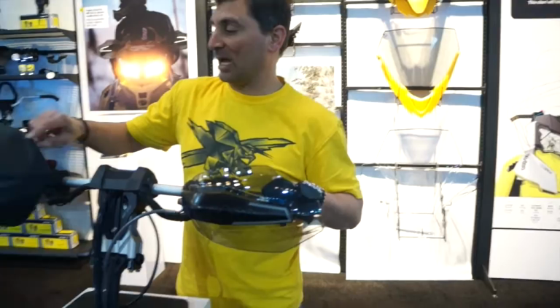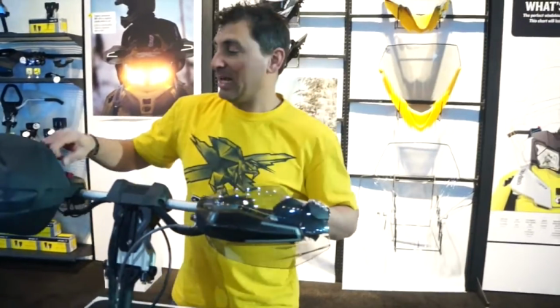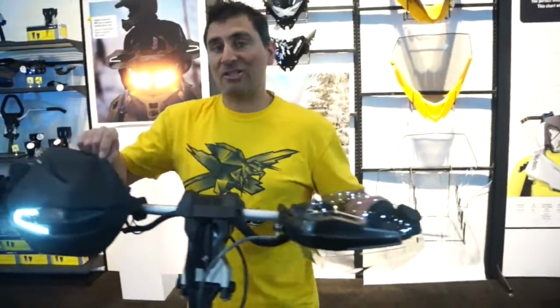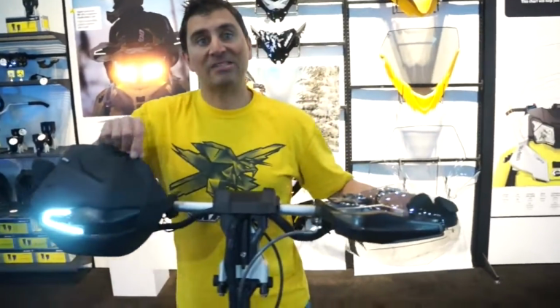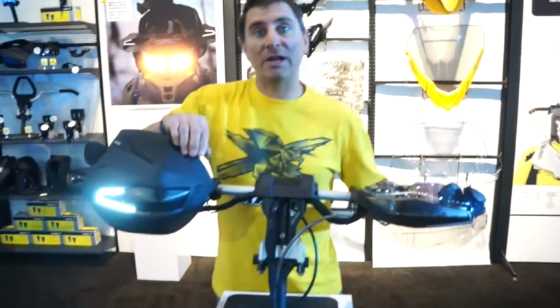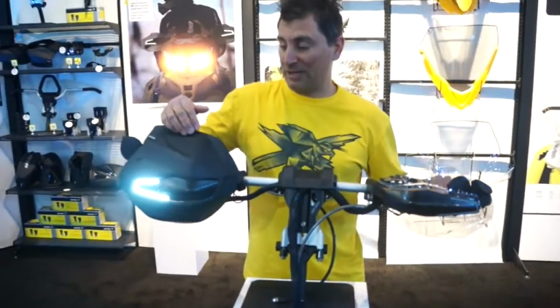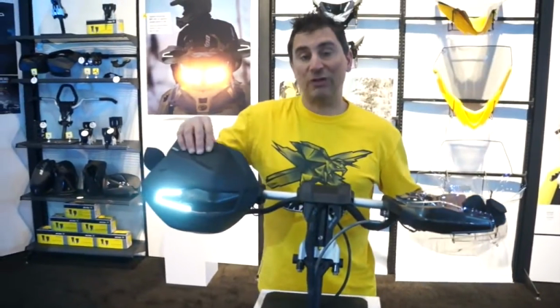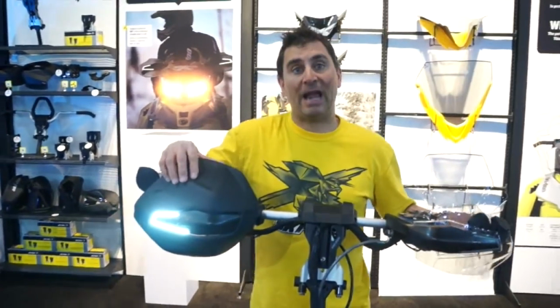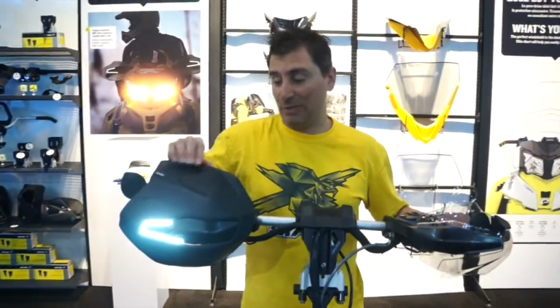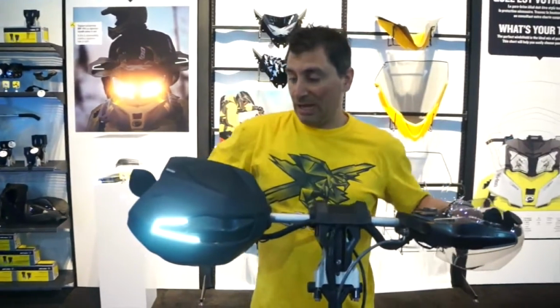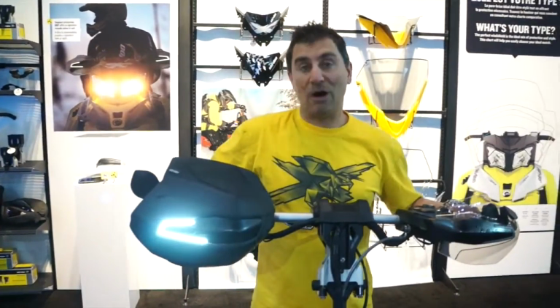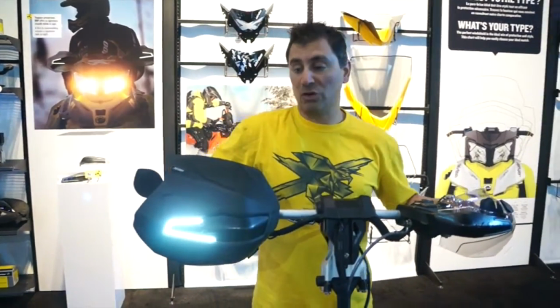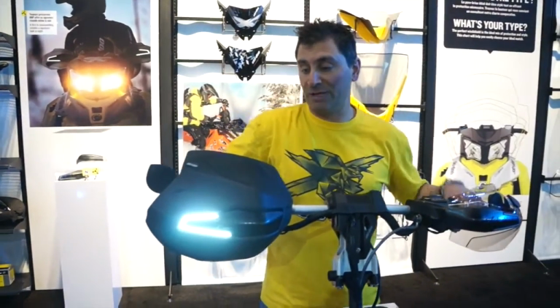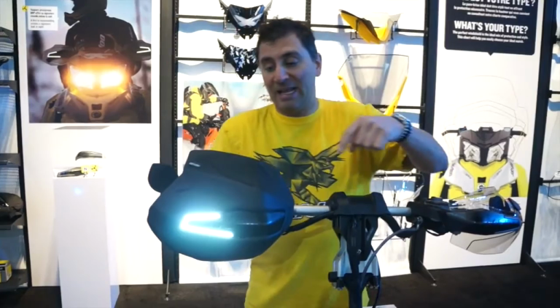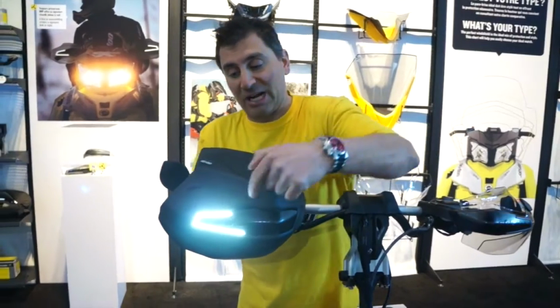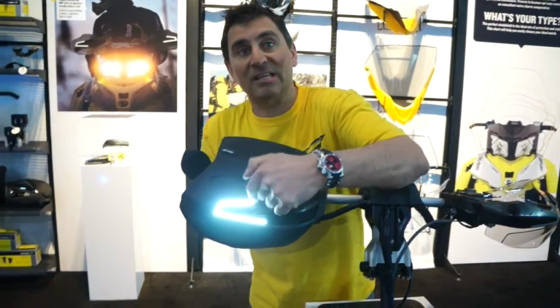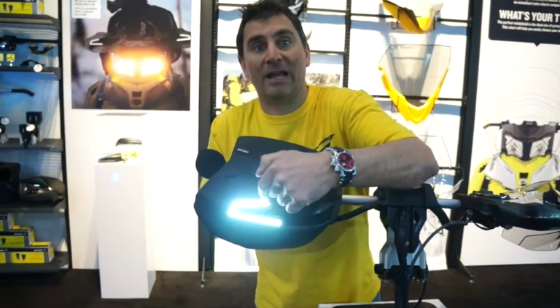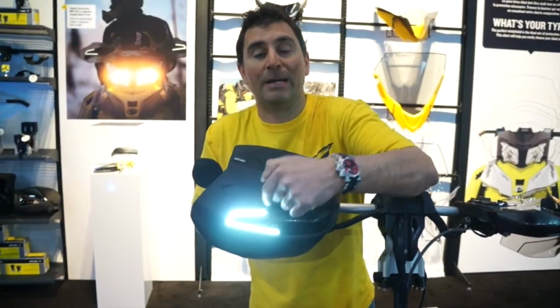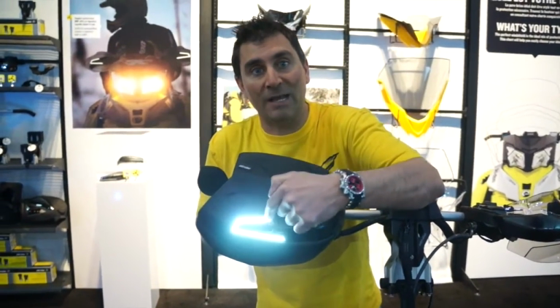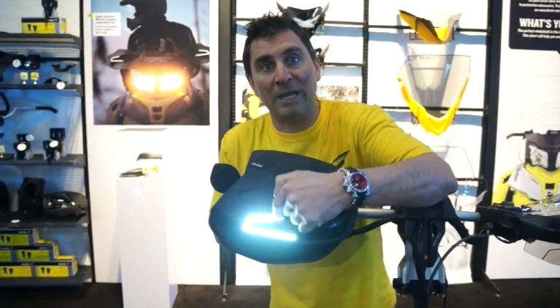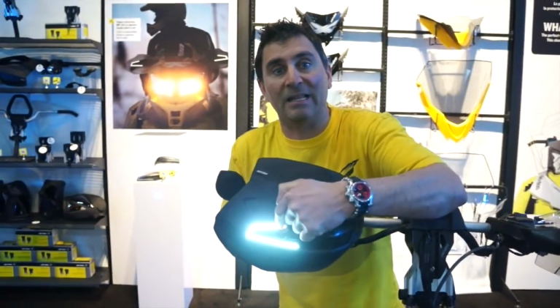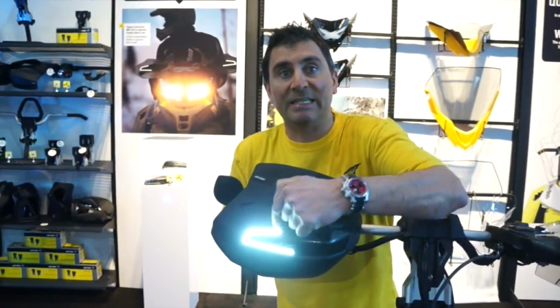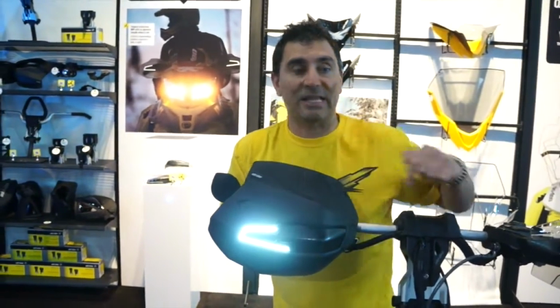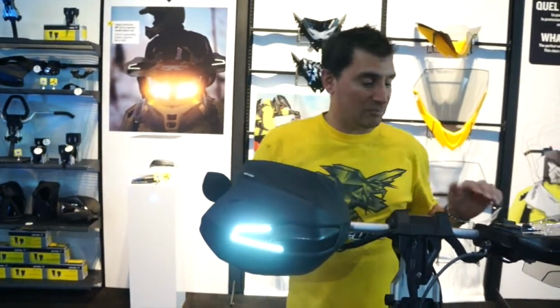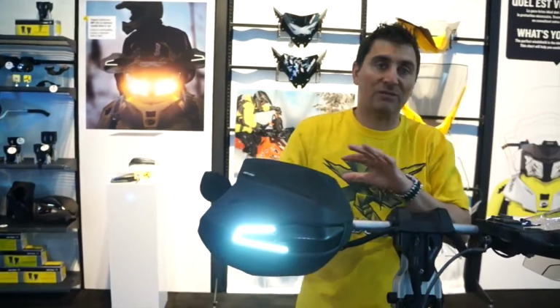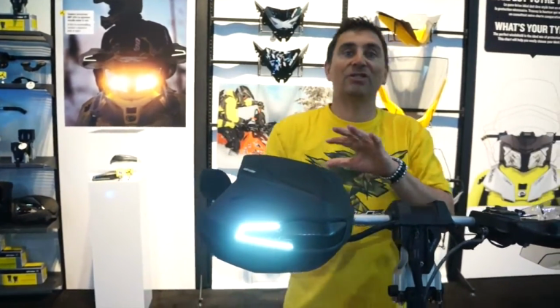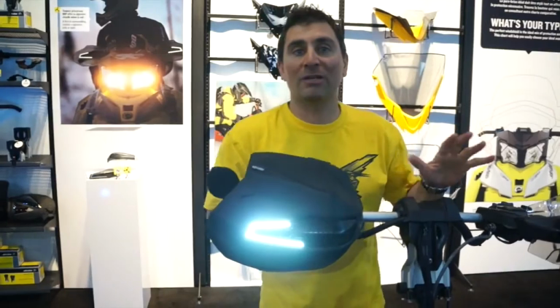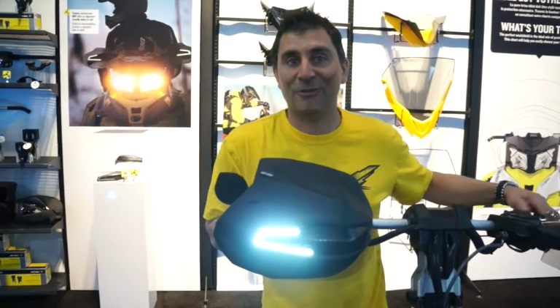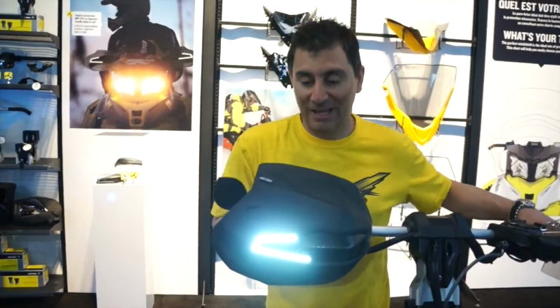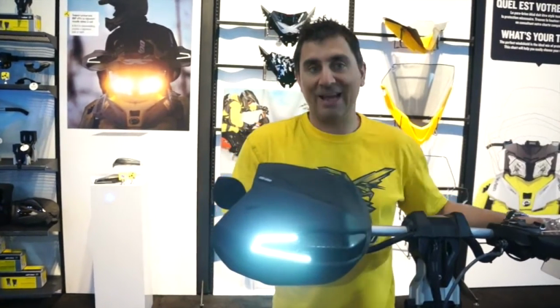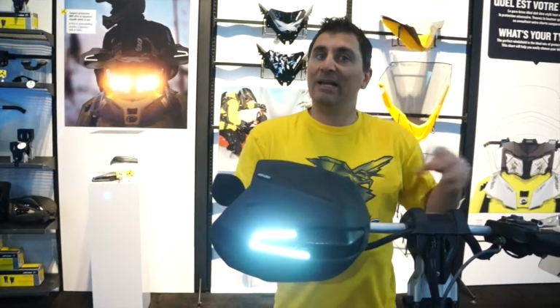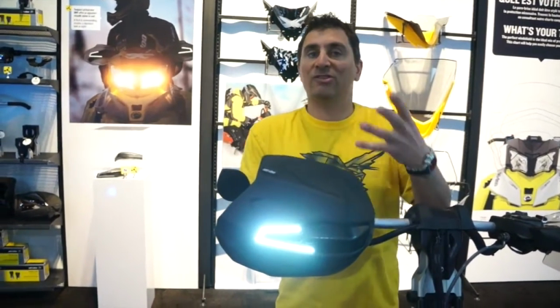Moving on over to the right side, it actually has a wind deflector that you can add to it on those colder days. And check this out — plug-and-play LED lights that light up at night, so it gives you a totally different look and makes you much more visible.